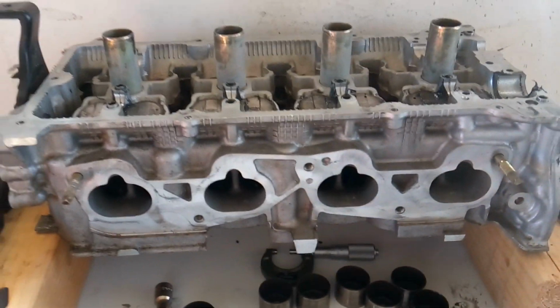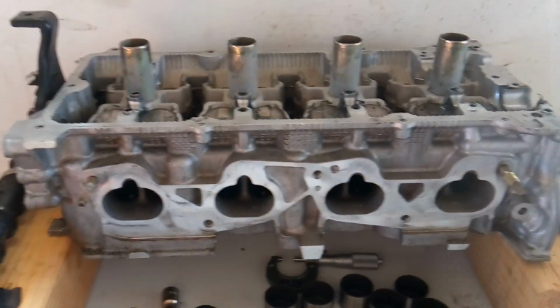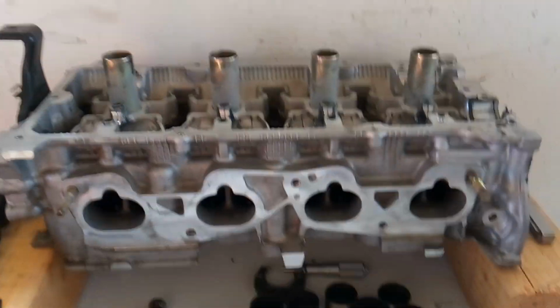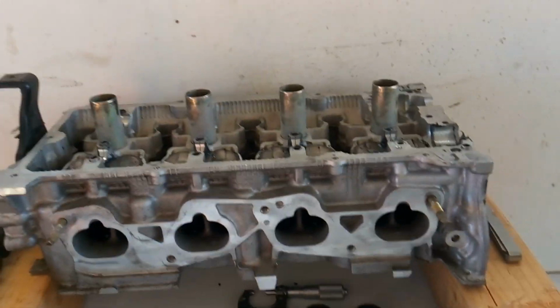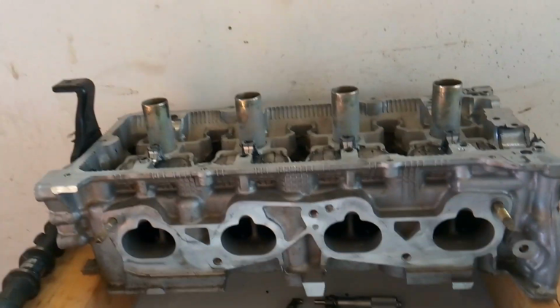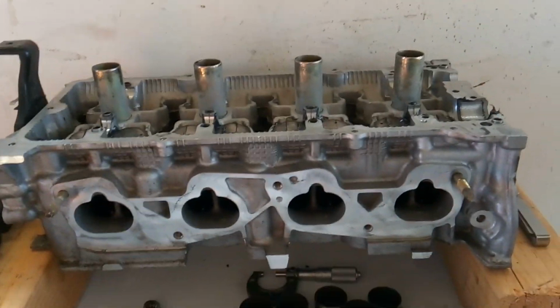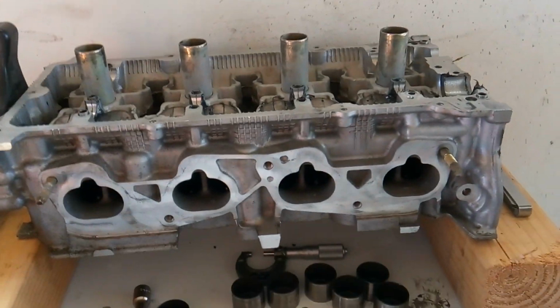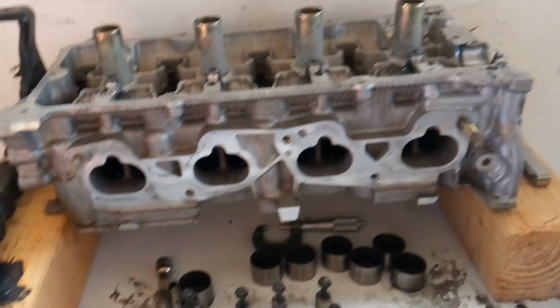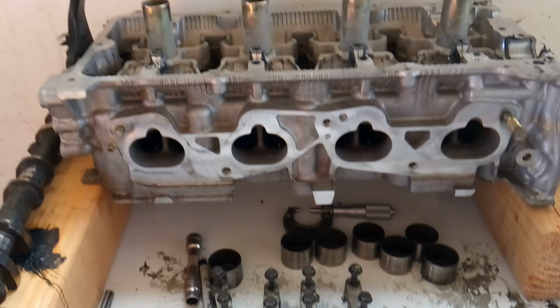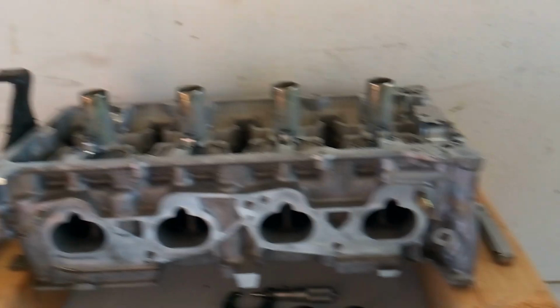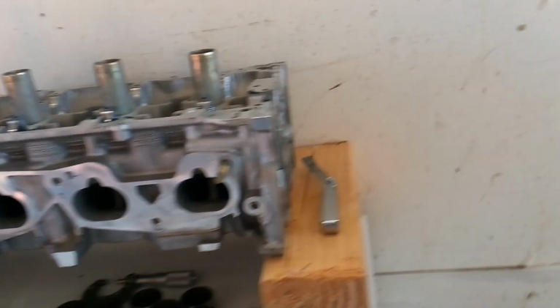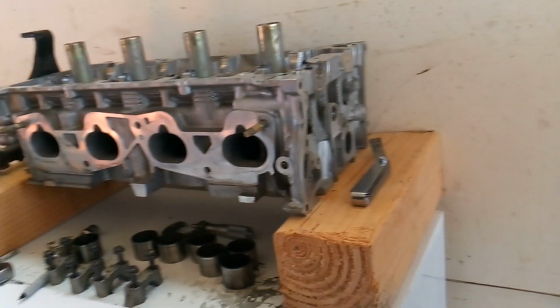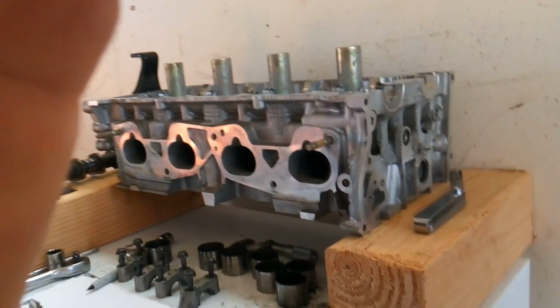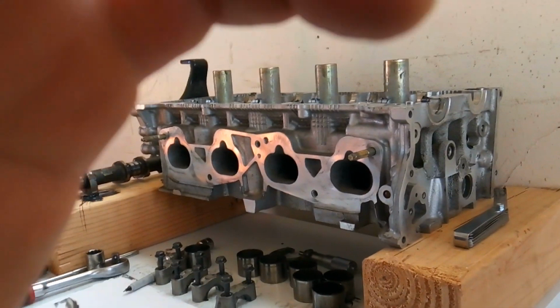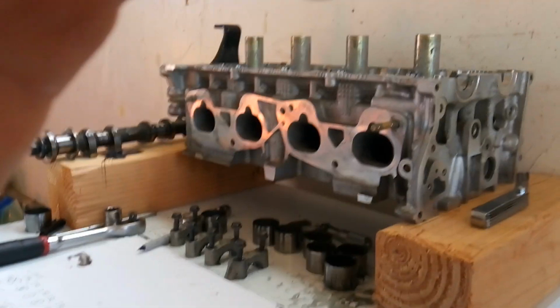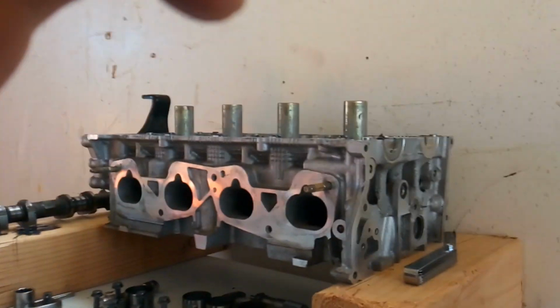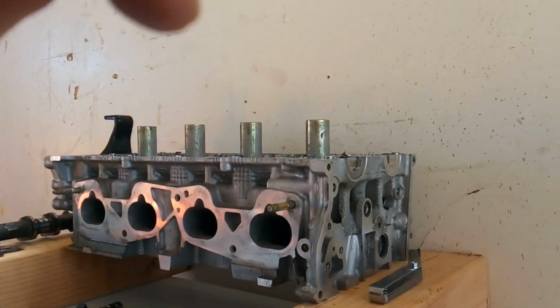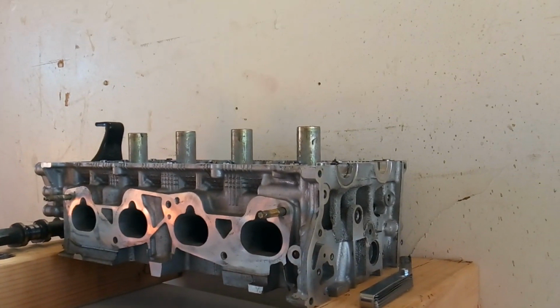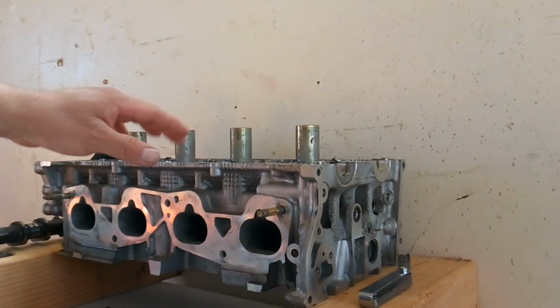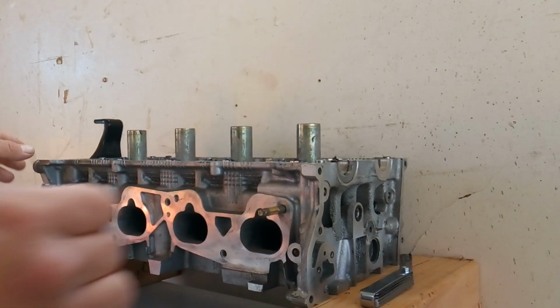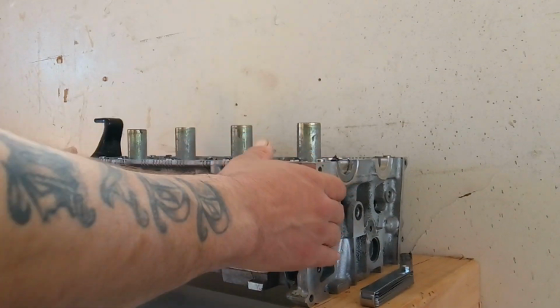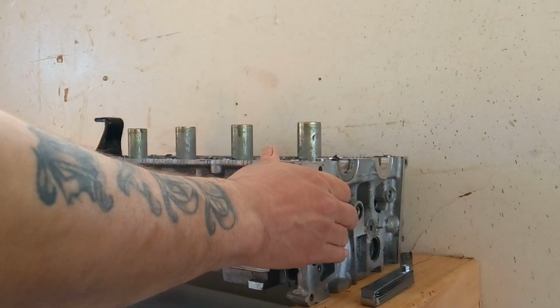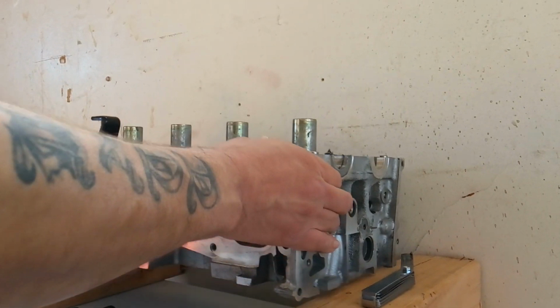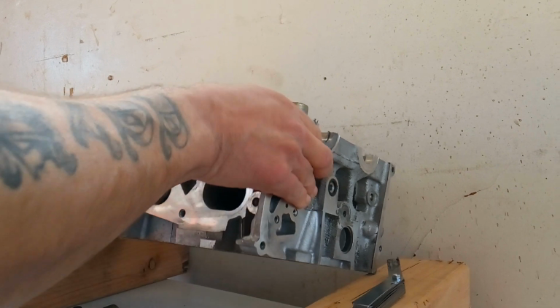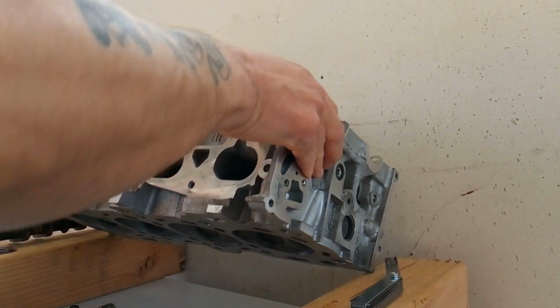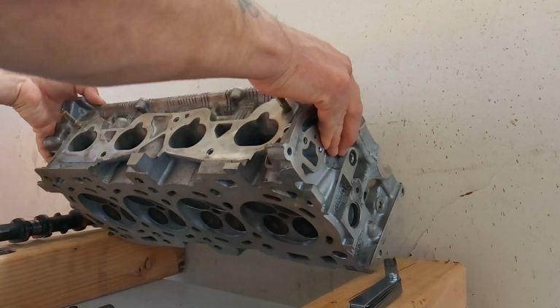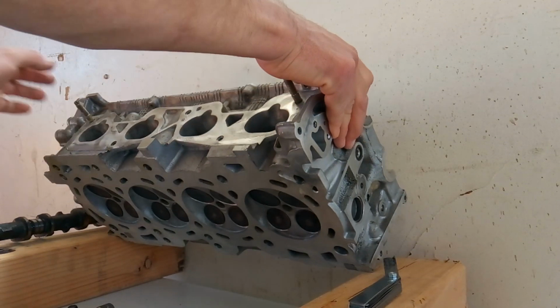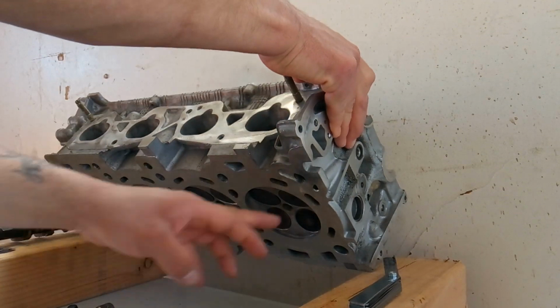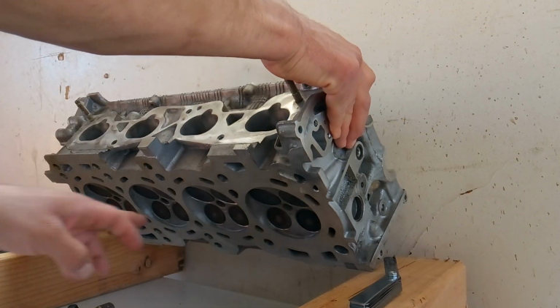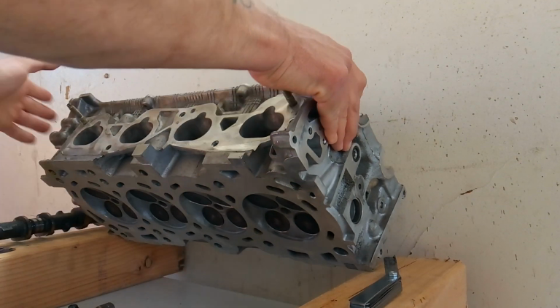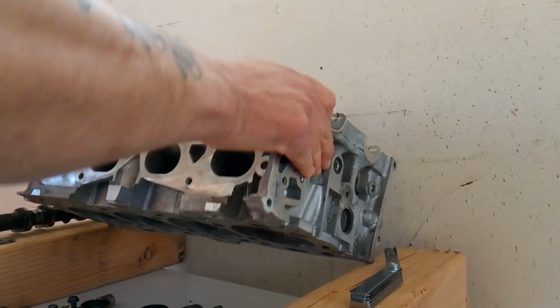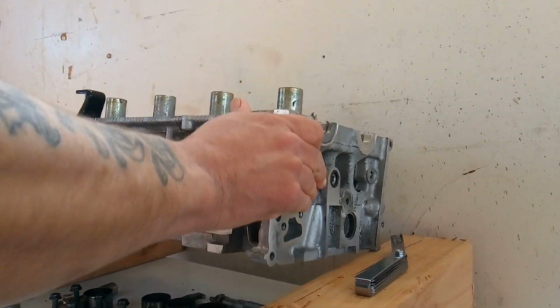I had the cylinder head sent out and had it rebuilt with all new valves installed, valve springs, all that good stuff. Now it's time to put this cylinder head back together.